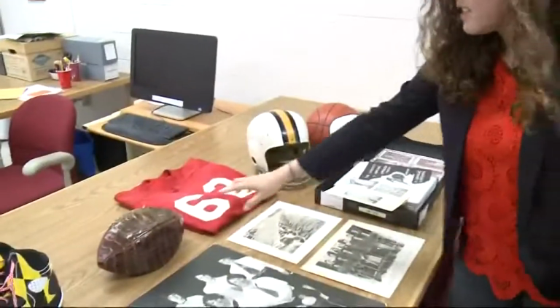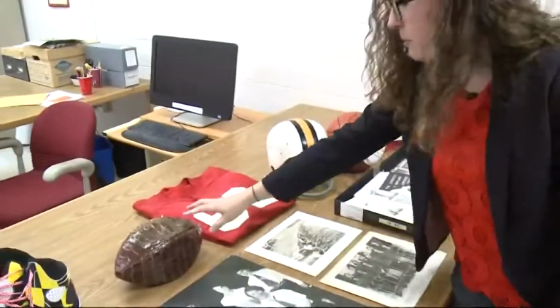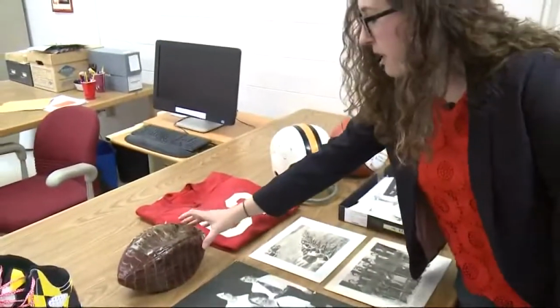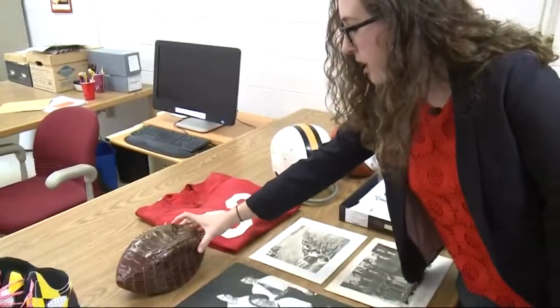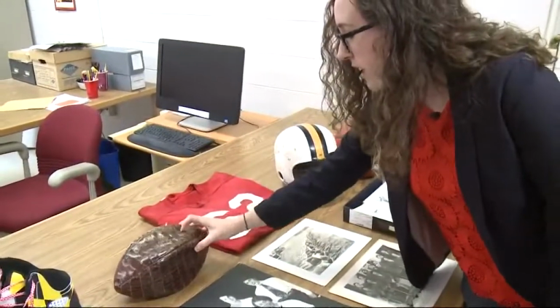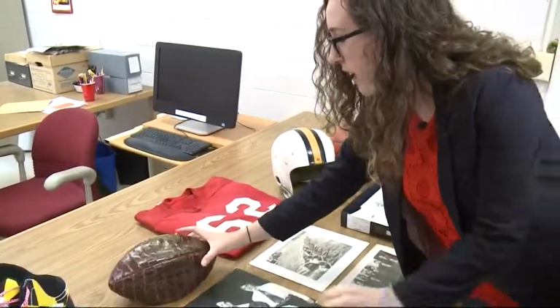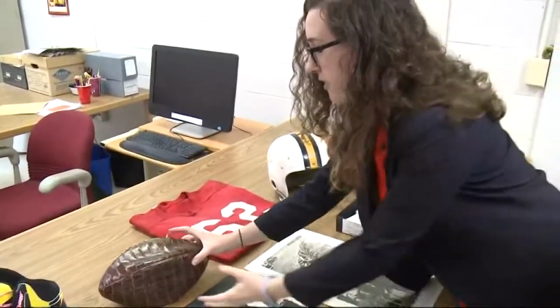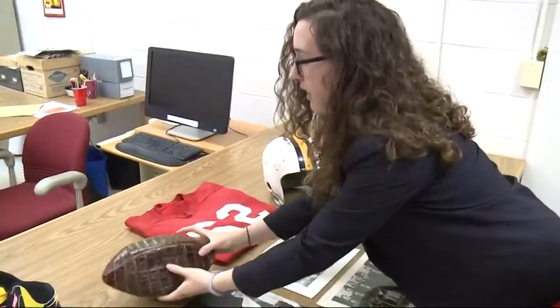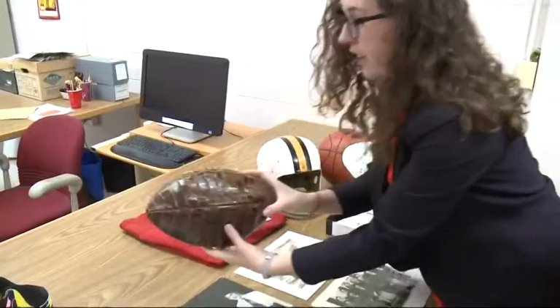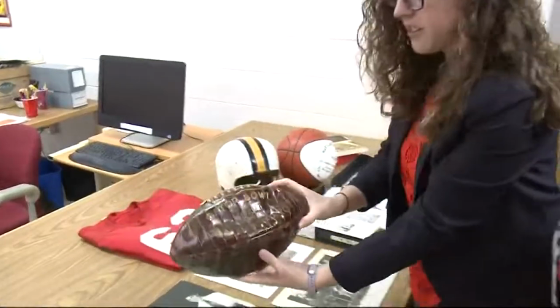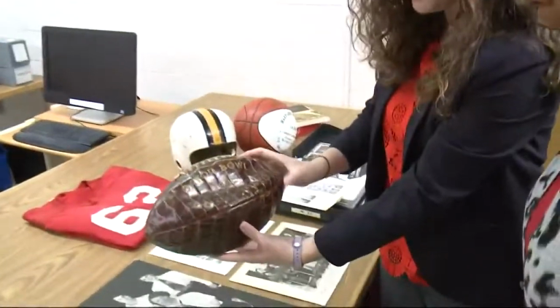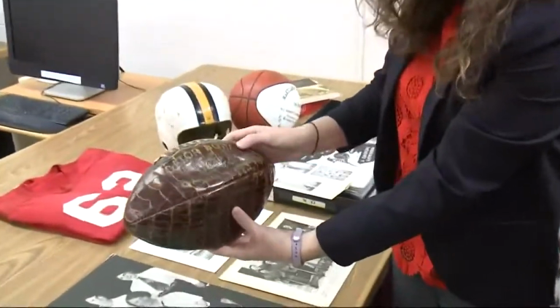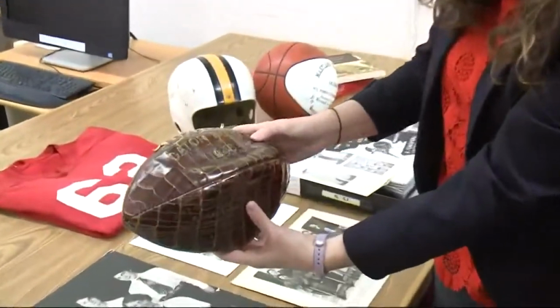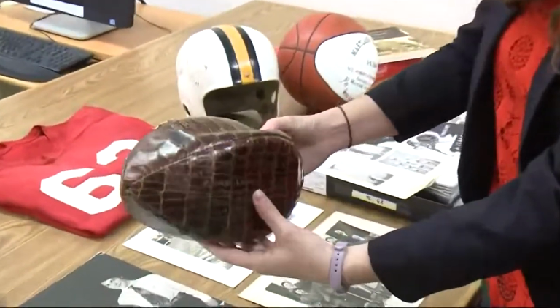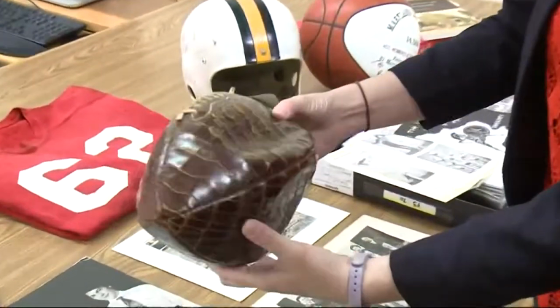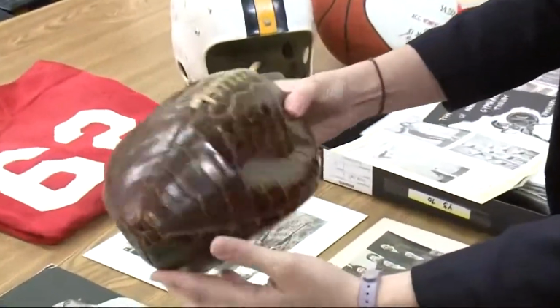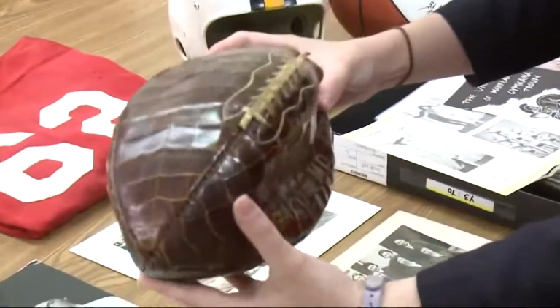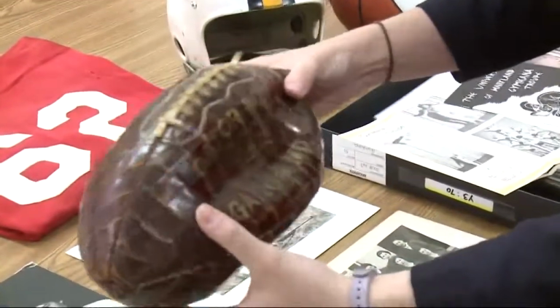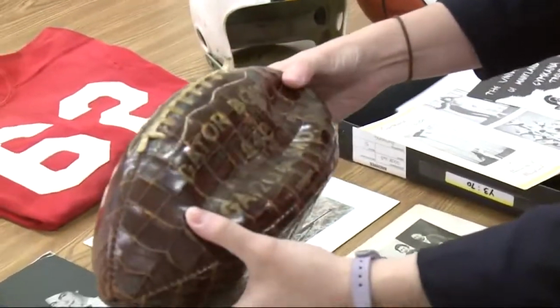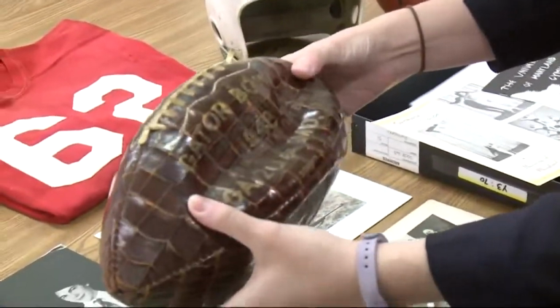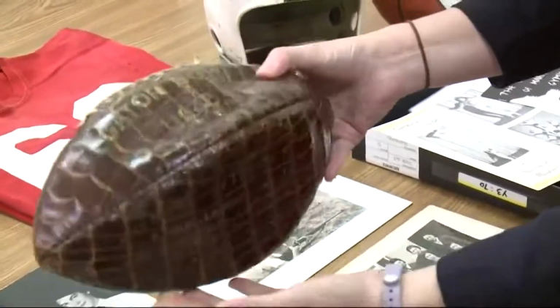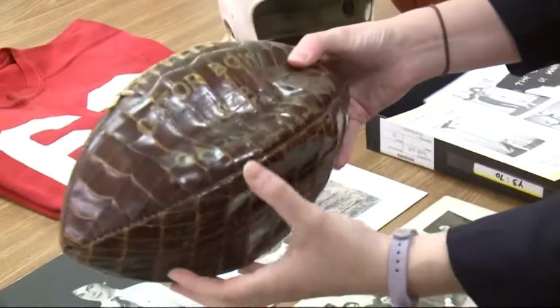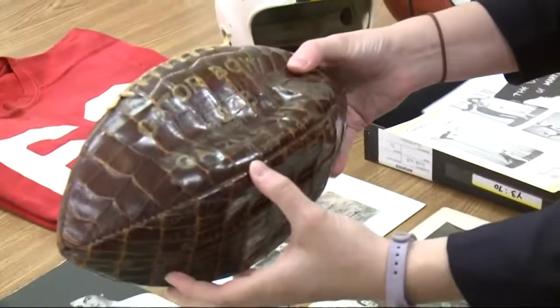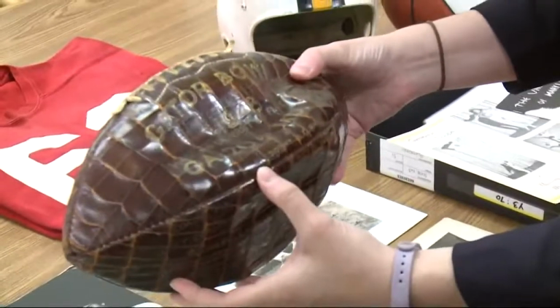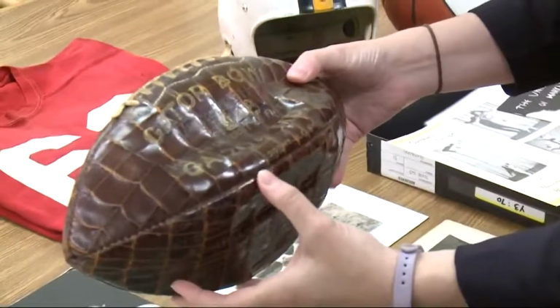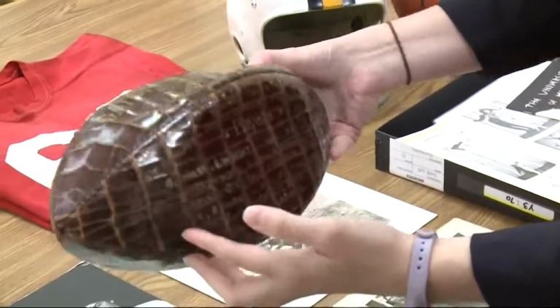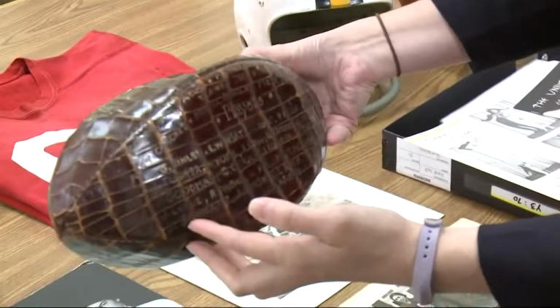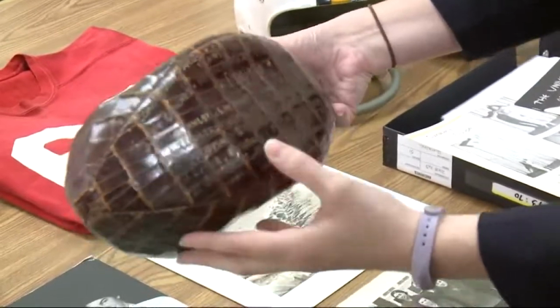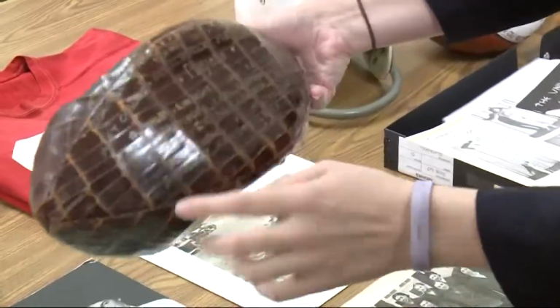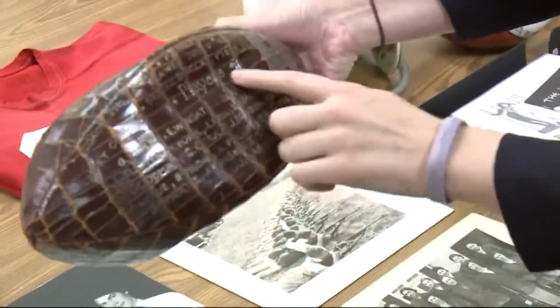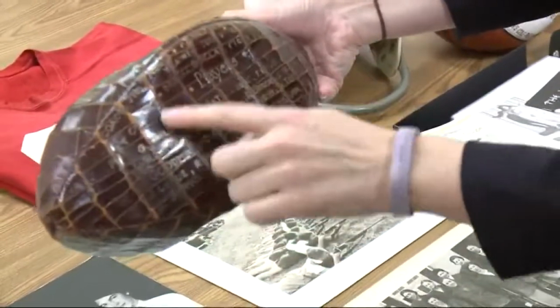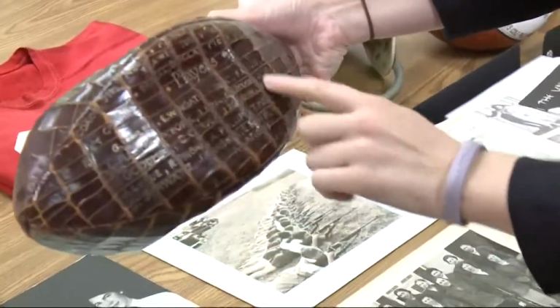This is the Gator Bowl from 1948, and it's actually gator skin. This is one of our more interesting artifacts that we have. The Terps' sports history is long and diverse.